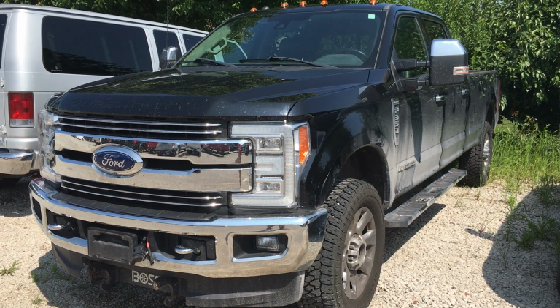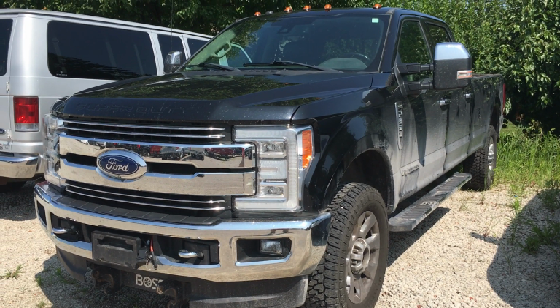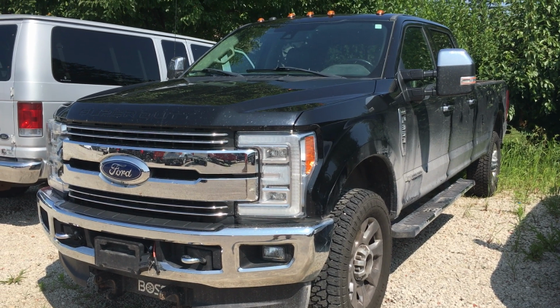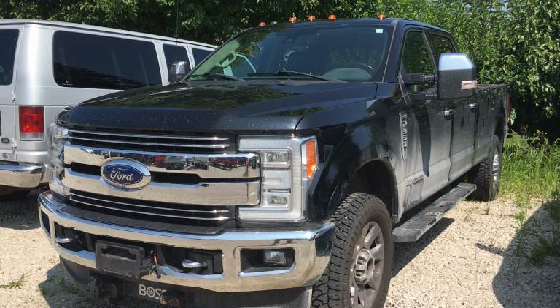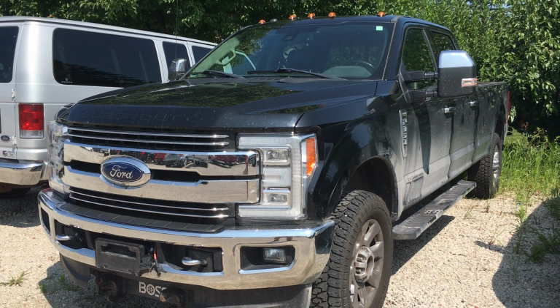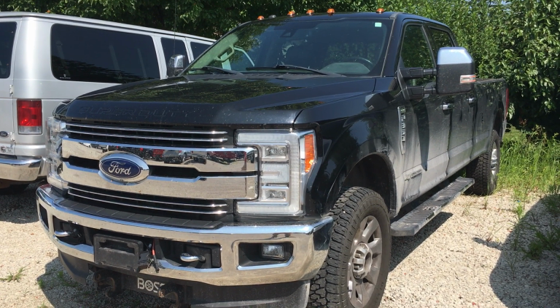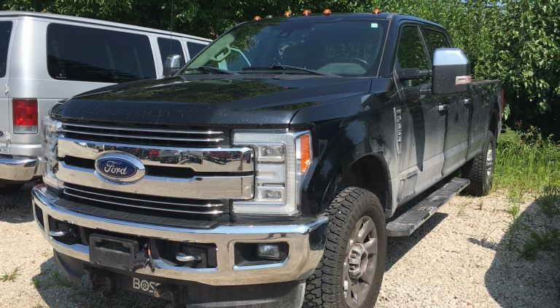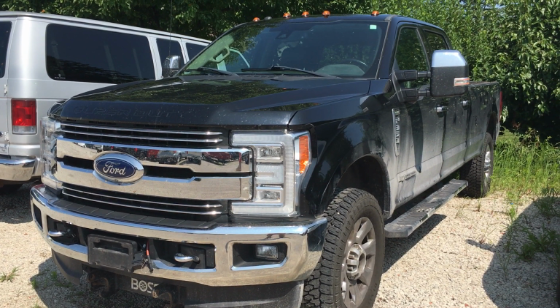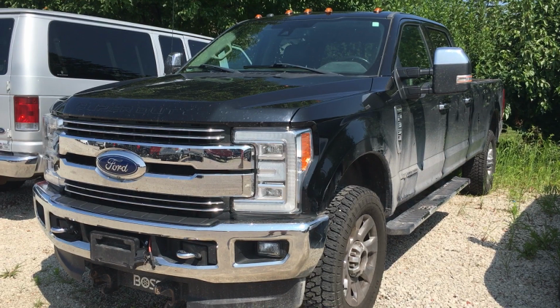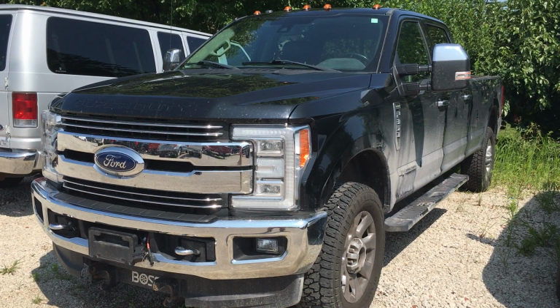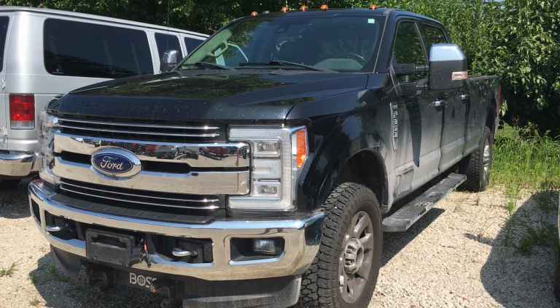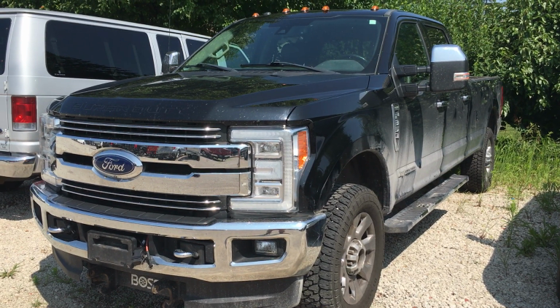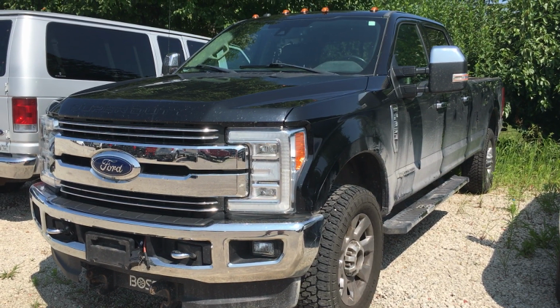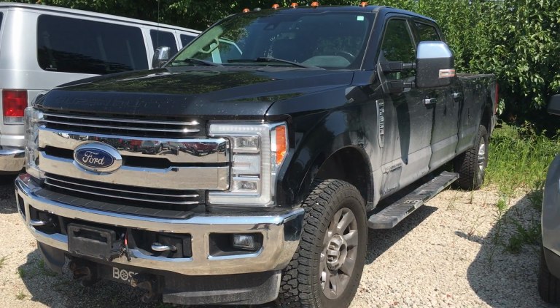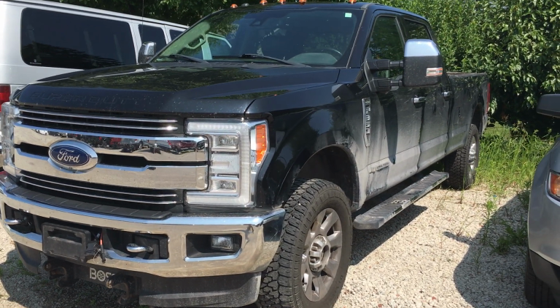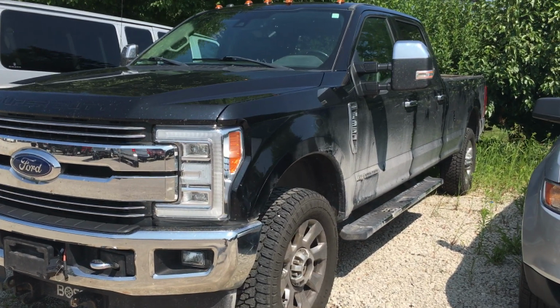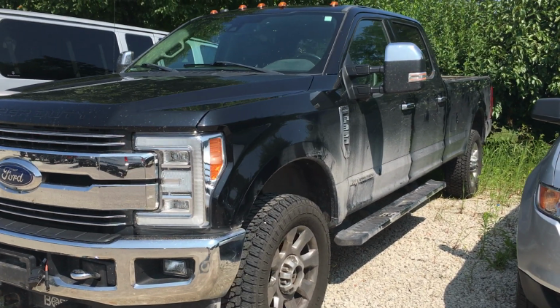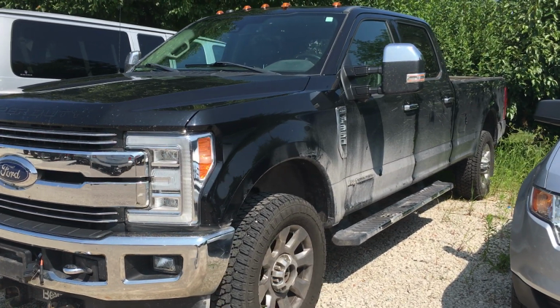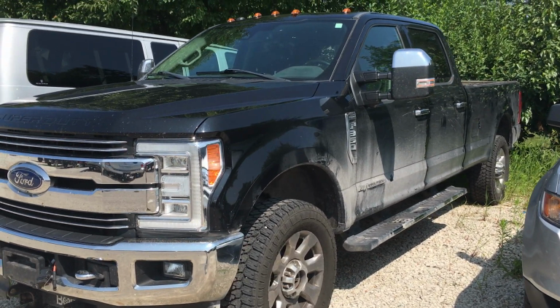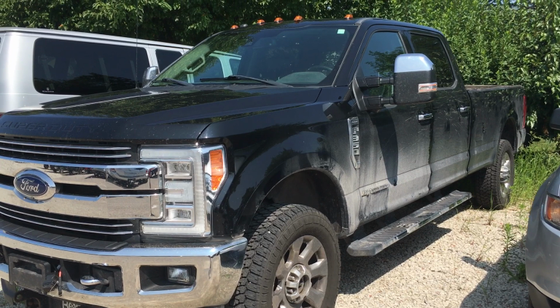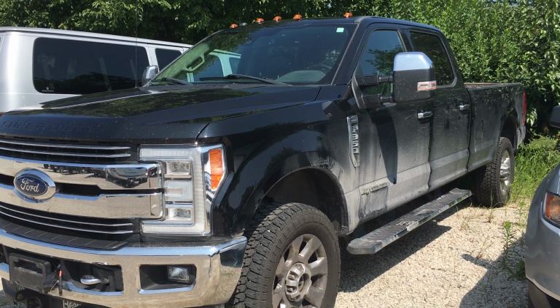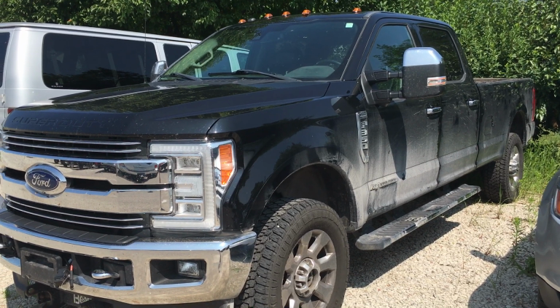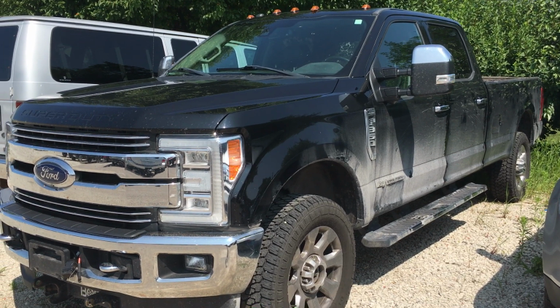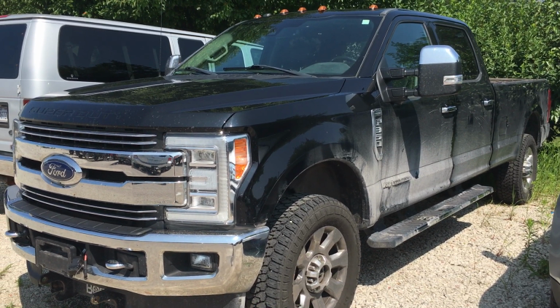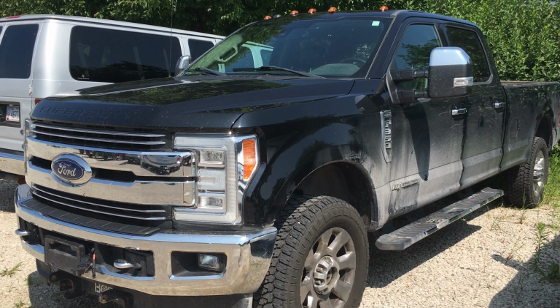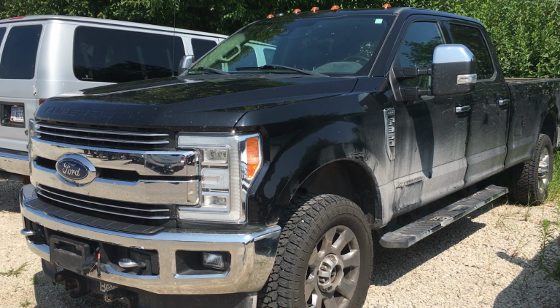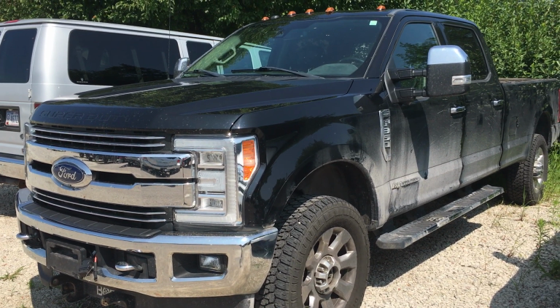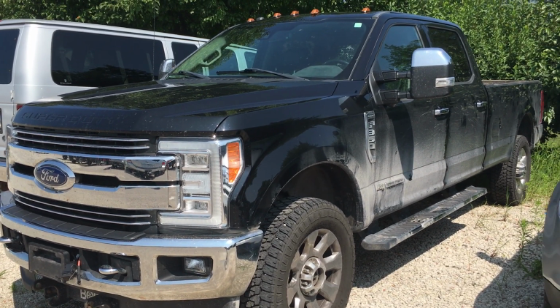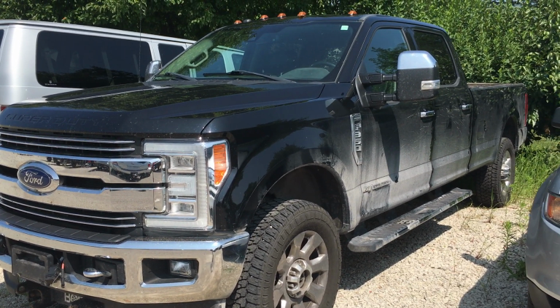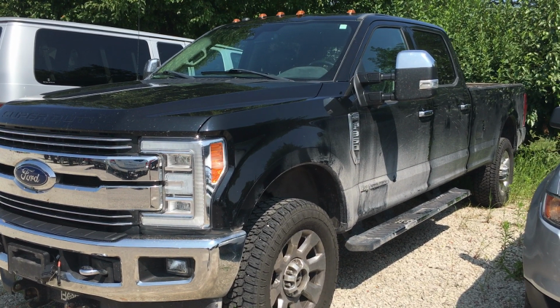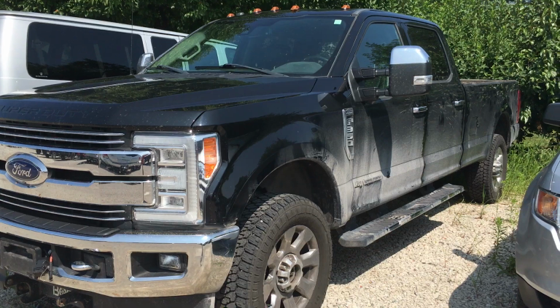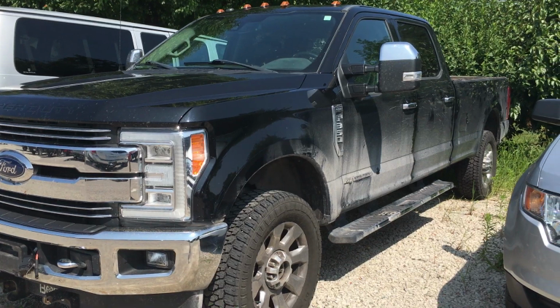Hey, this is Alex here at Terry Hendricks Ford. Gonna get you a quick little look here of our F350 eight-foot box Lariat. High mileage trade-in, local customer, local truck. Bought here brand new and traded back in here.